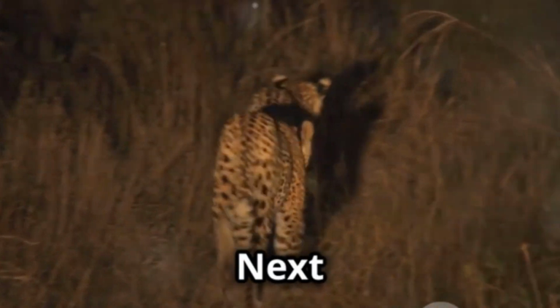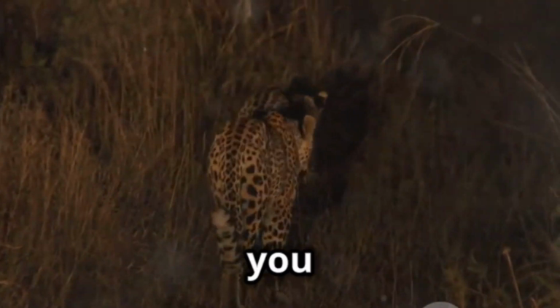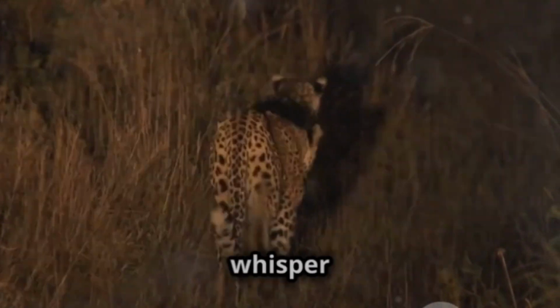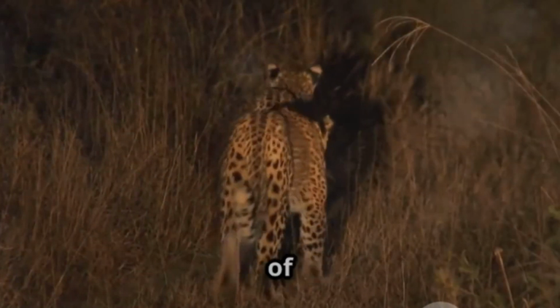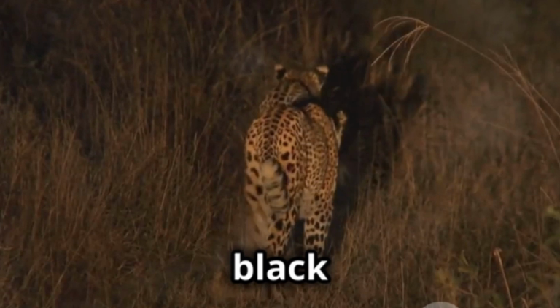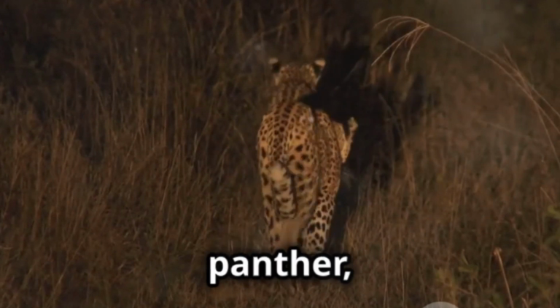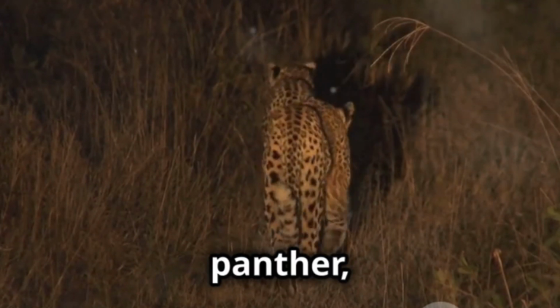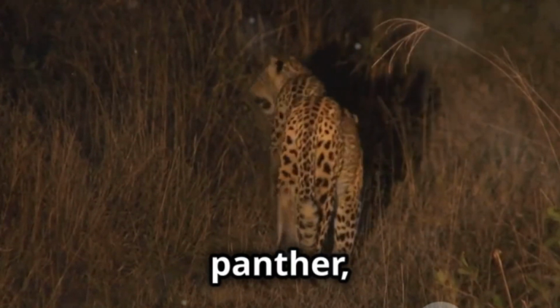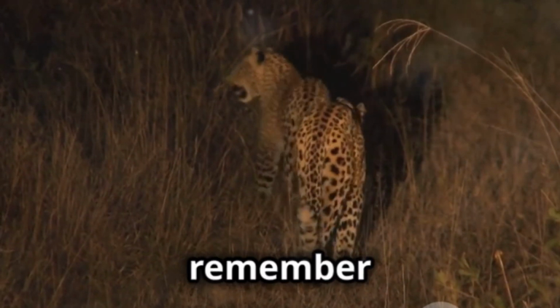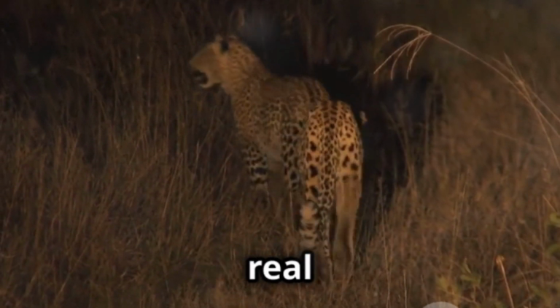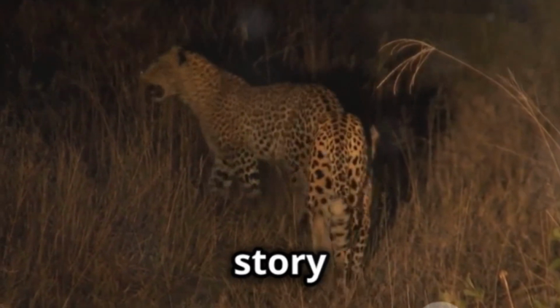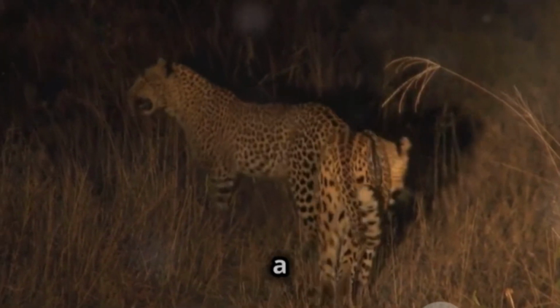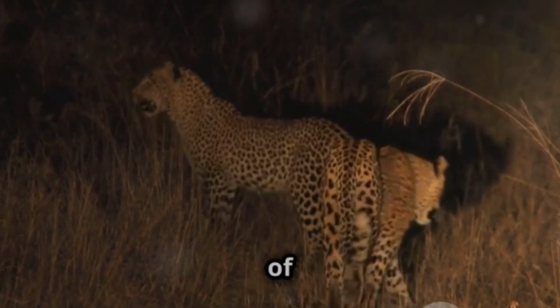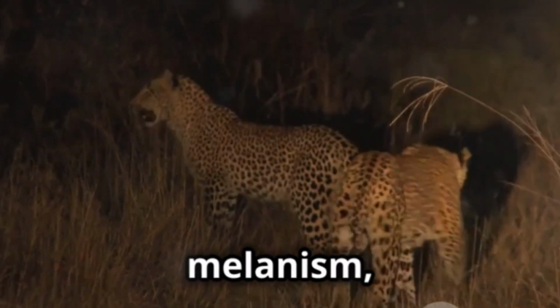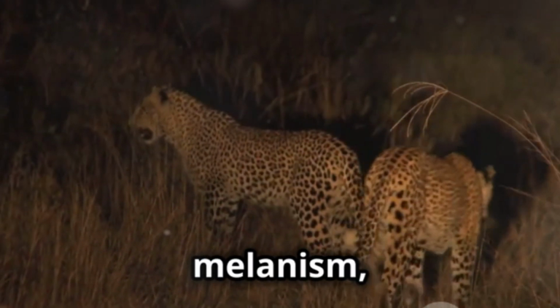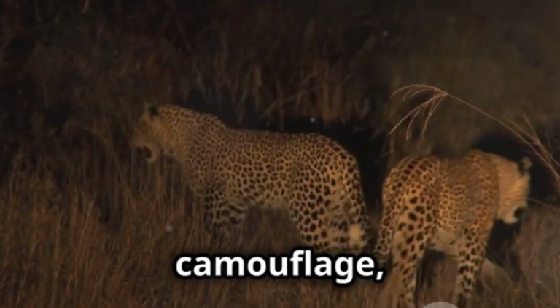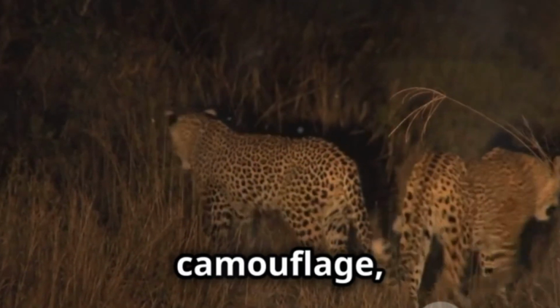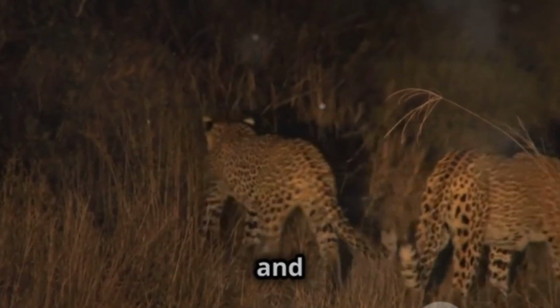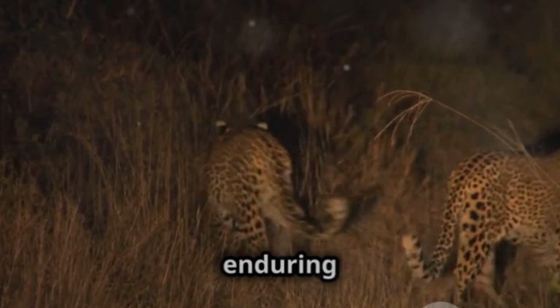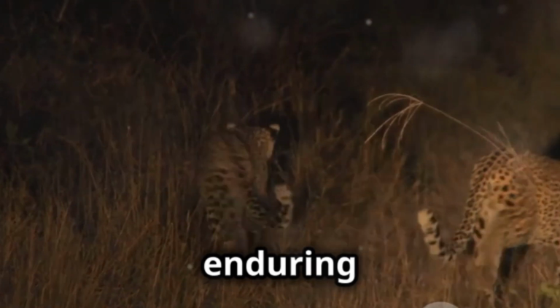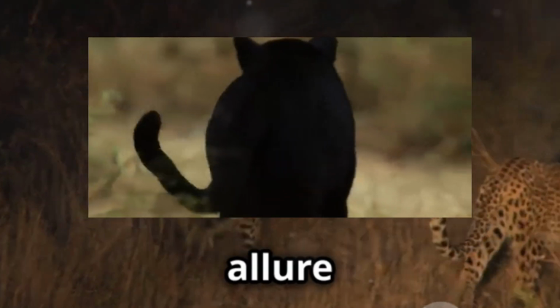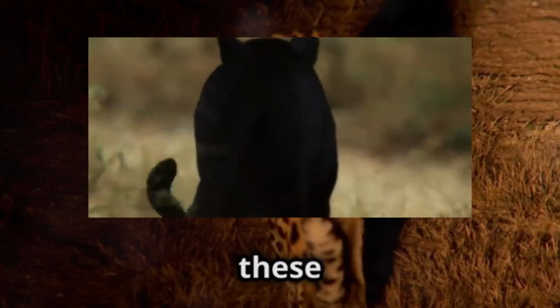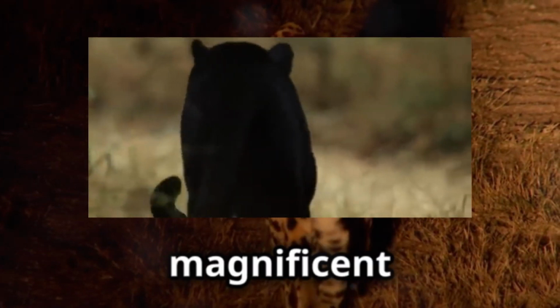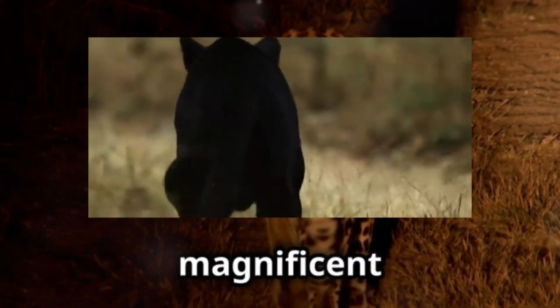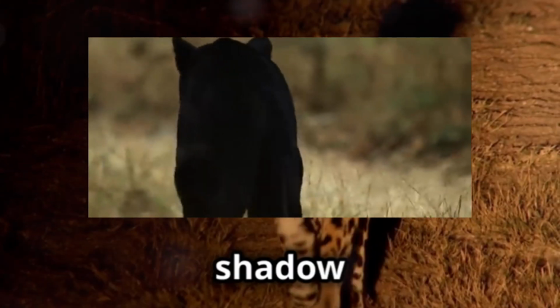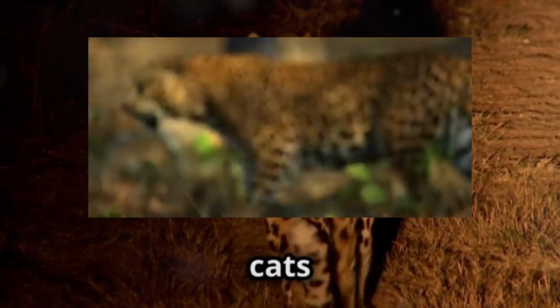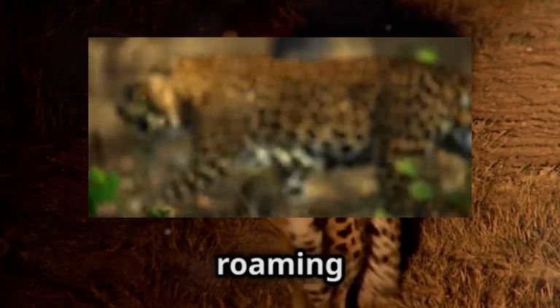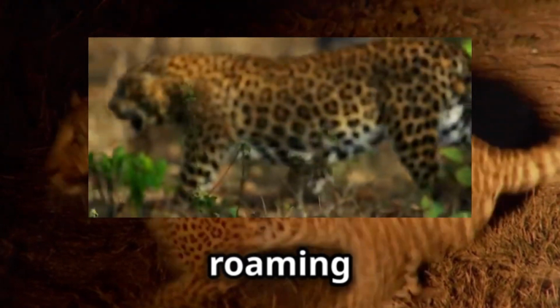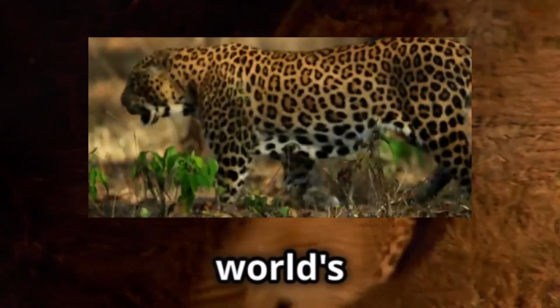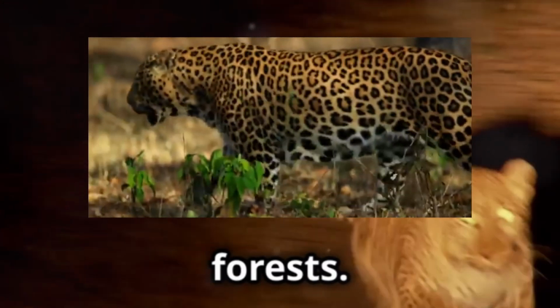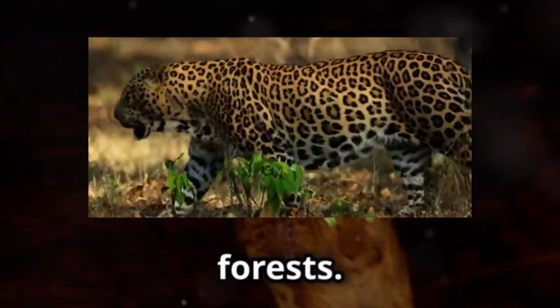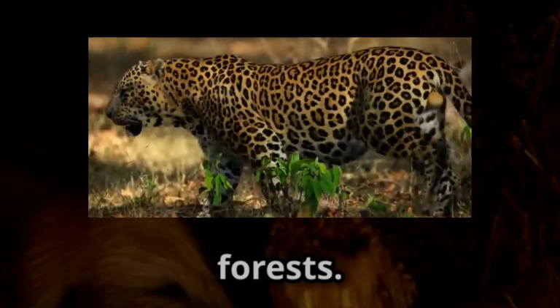Next time you hear the whisper of black panther, remember the real story — a tale of melanism, camouflage, and the enduring allure of these magnificent shadow cats roaming the world's forests.